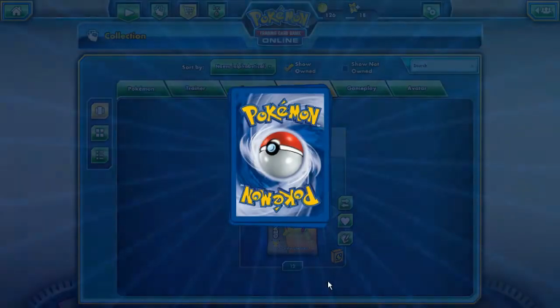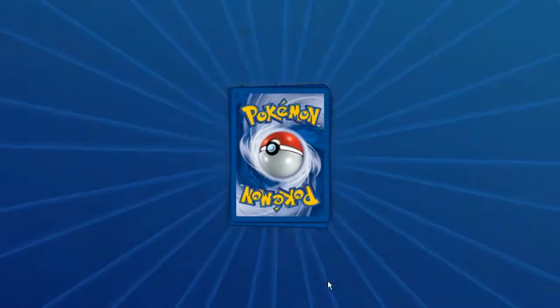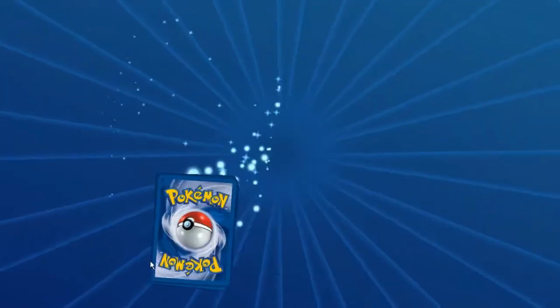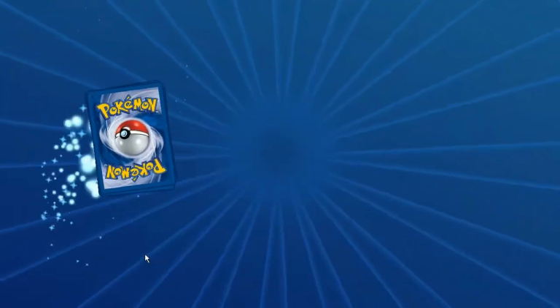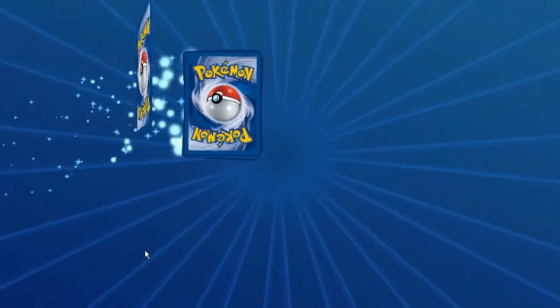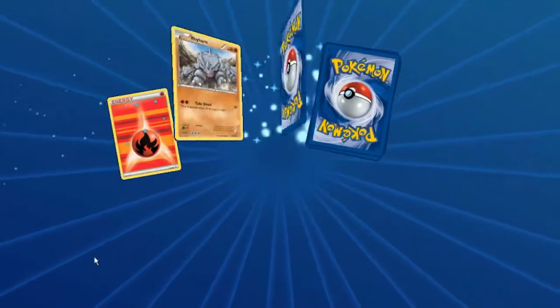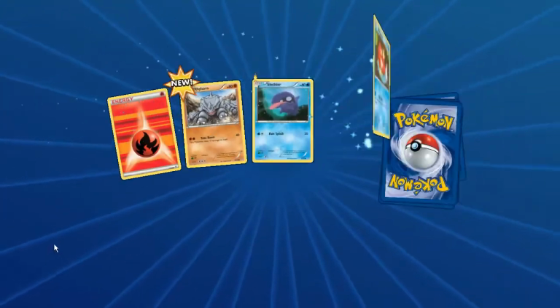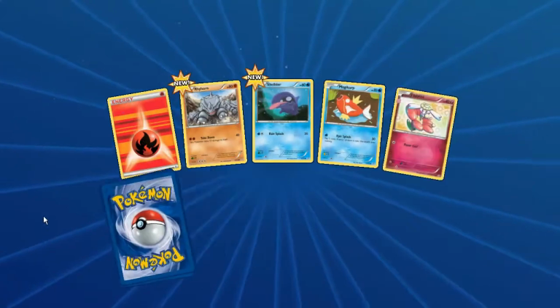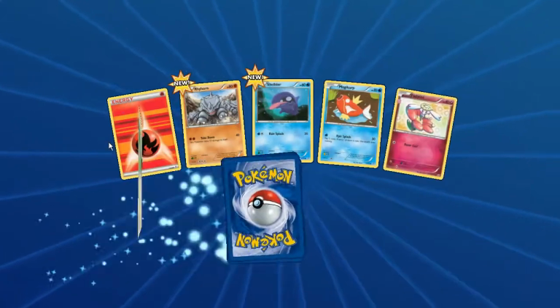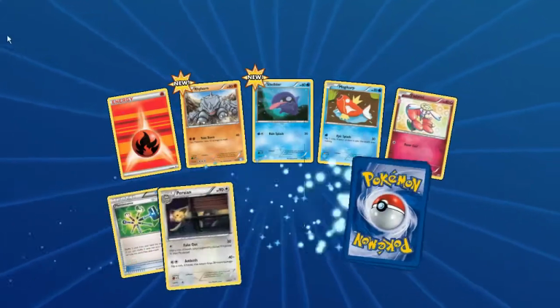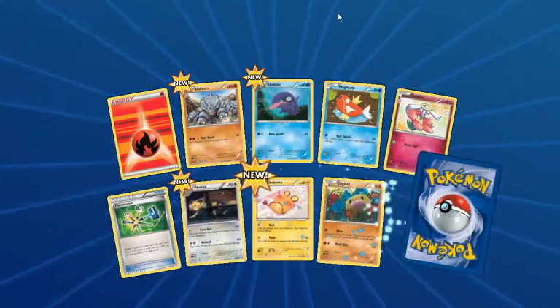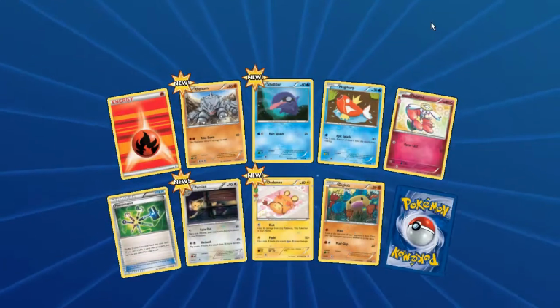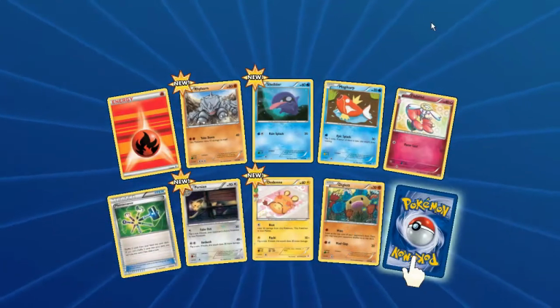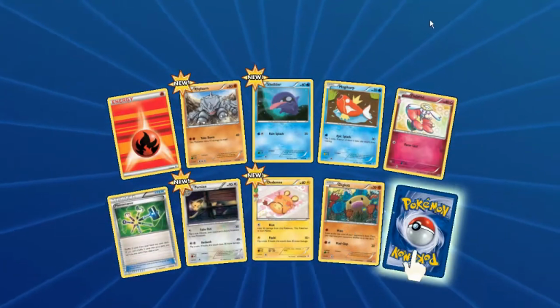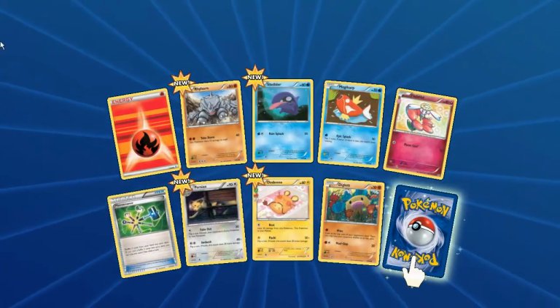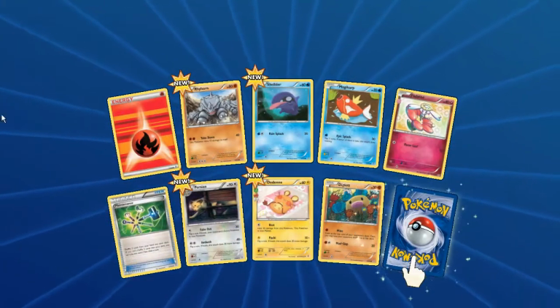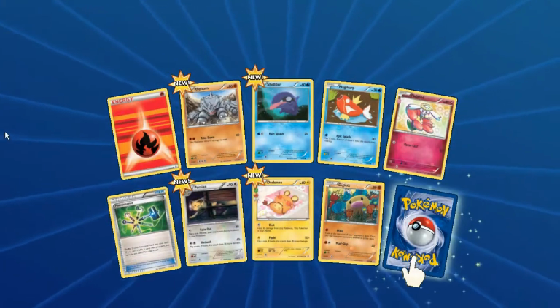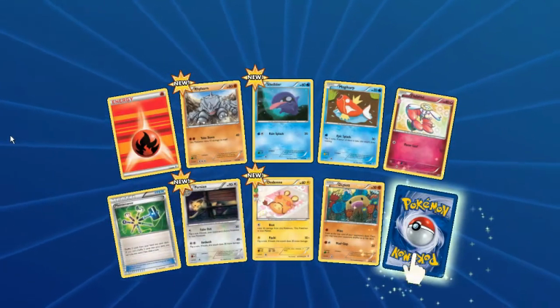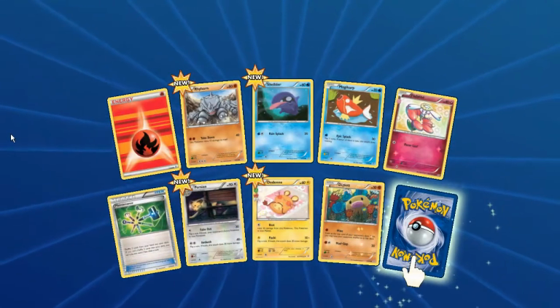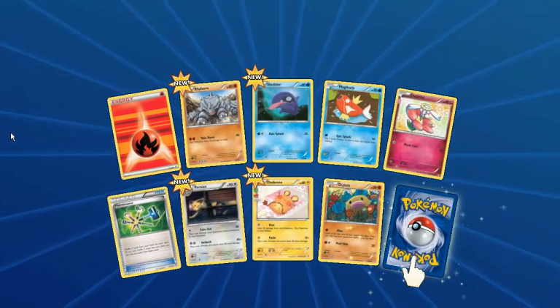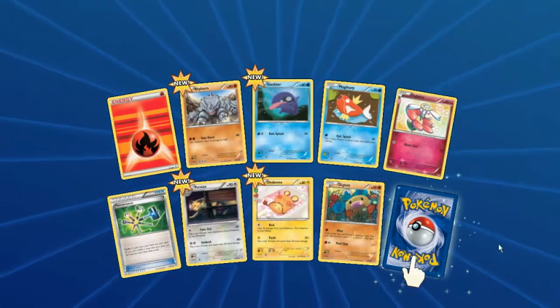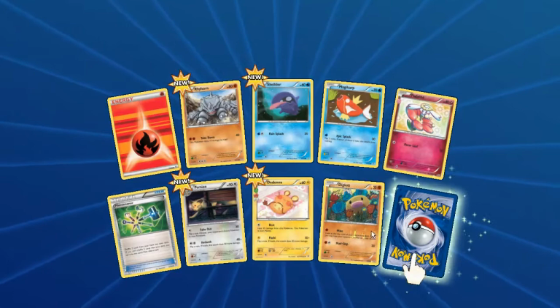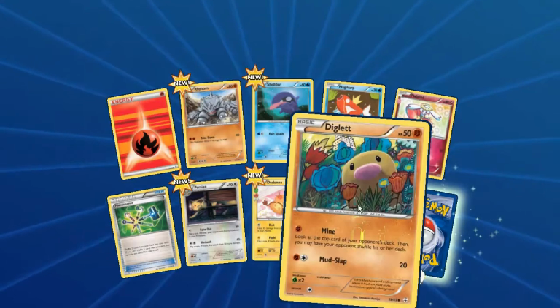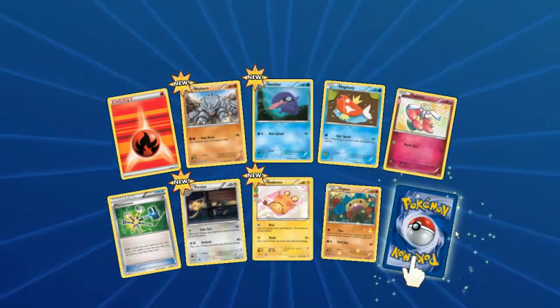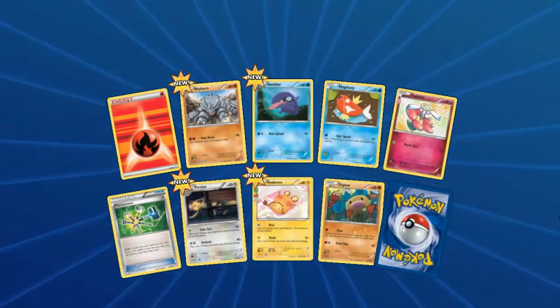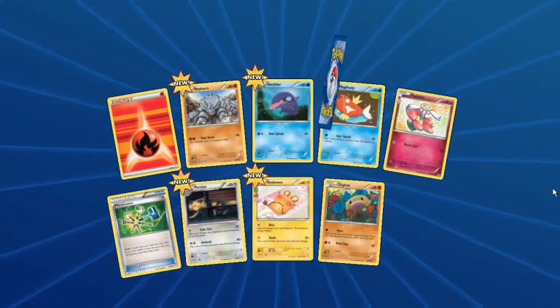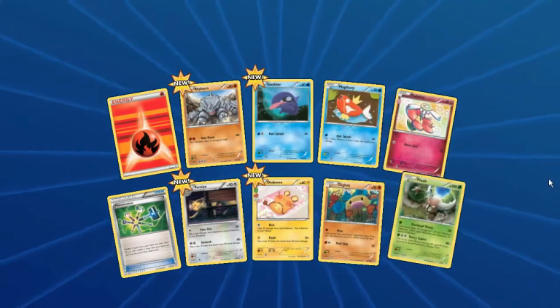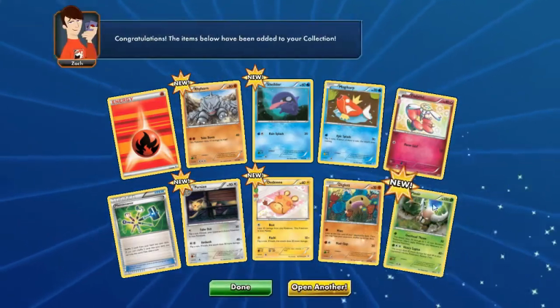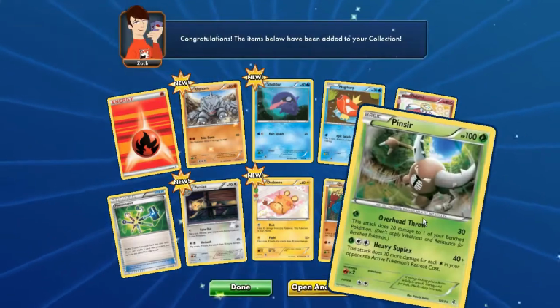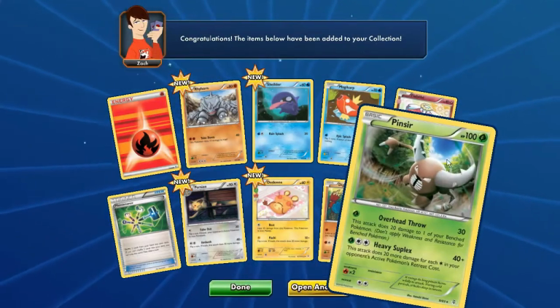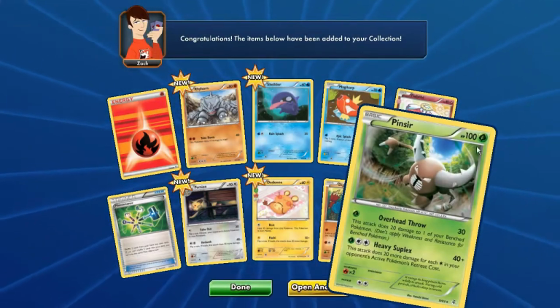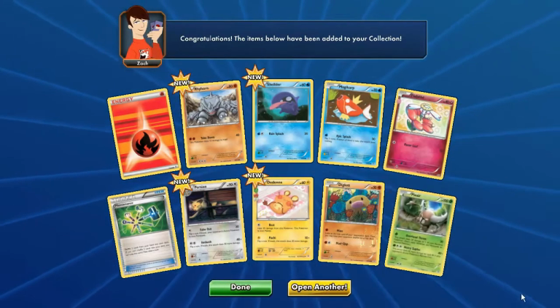Next up we have Fire Energy, Rhyhorn, Shellder, Magikarp, Togepi, Maintenance, Persian, Dedenne, Diglett reverse and Pincurchin - that's it.